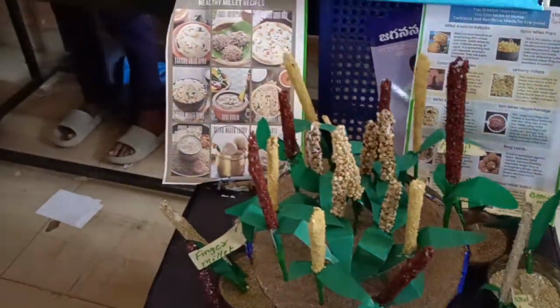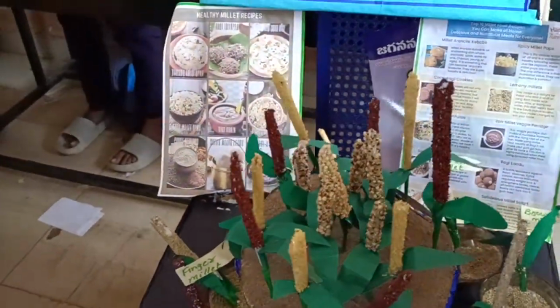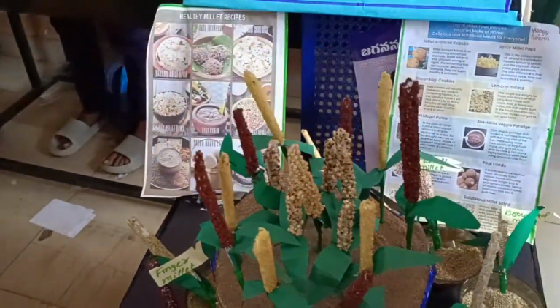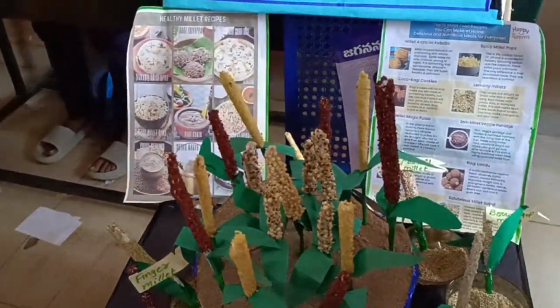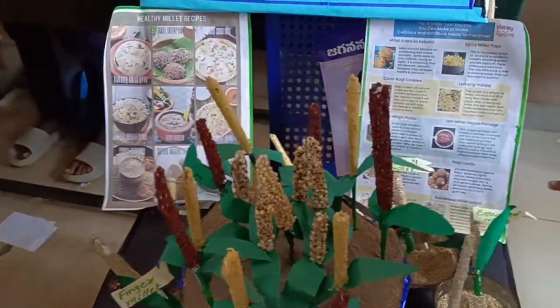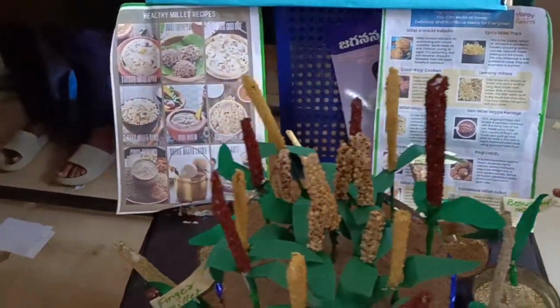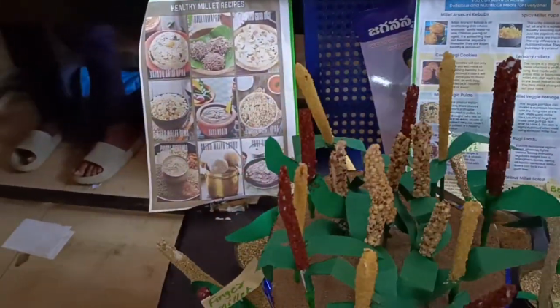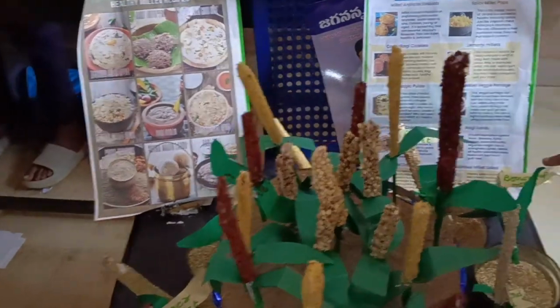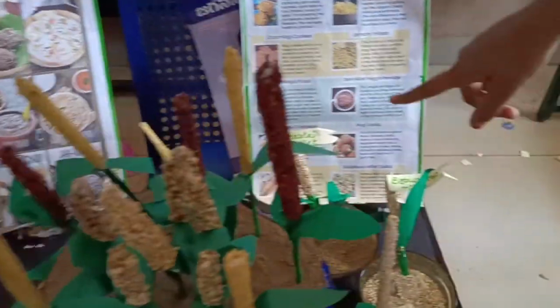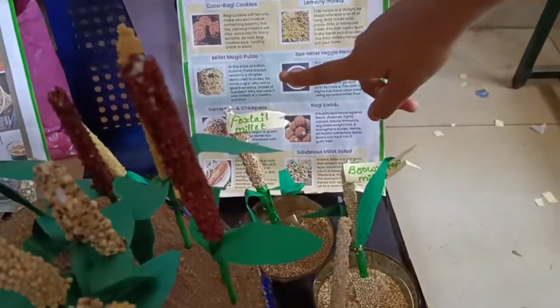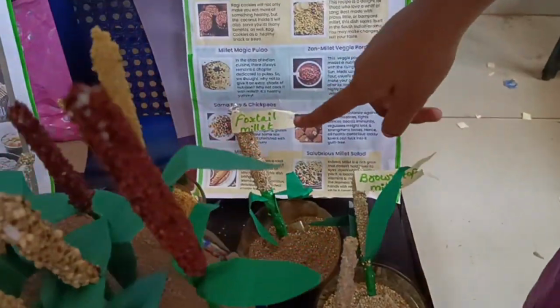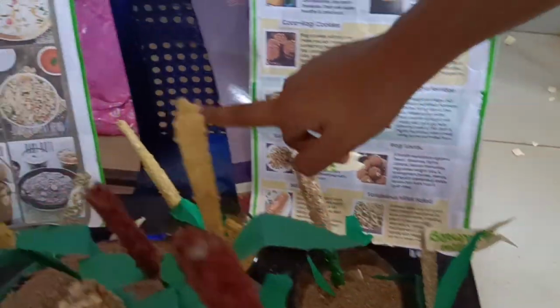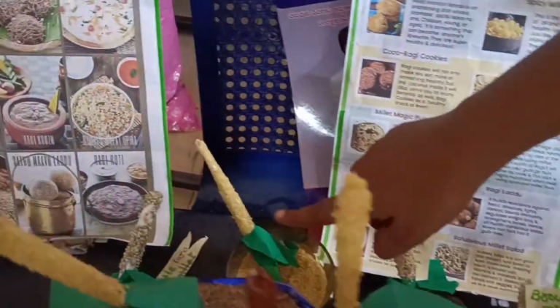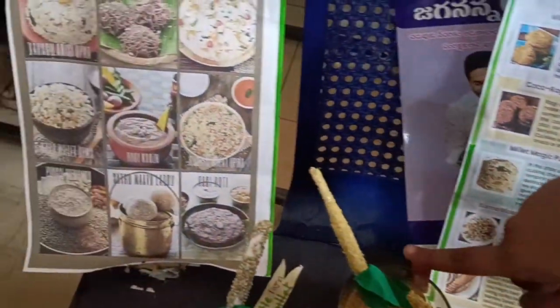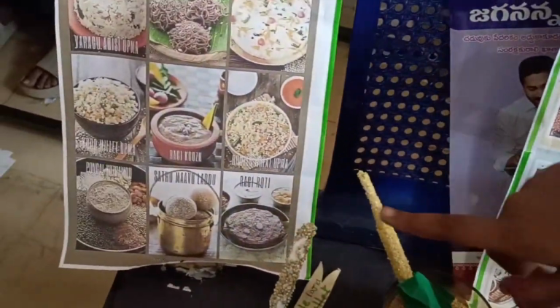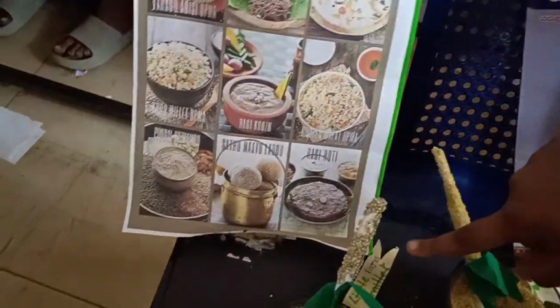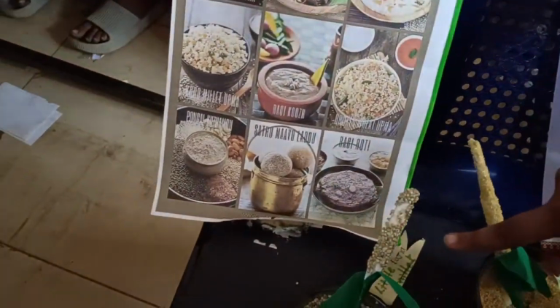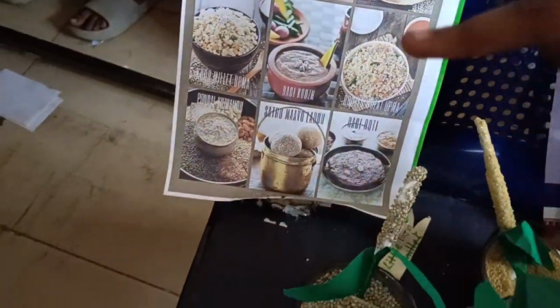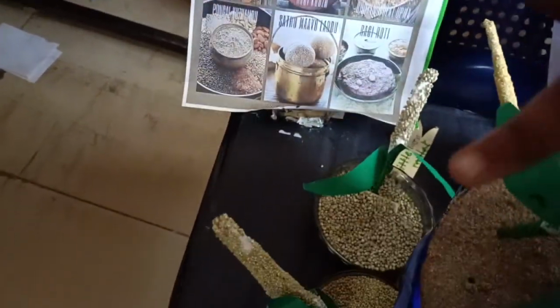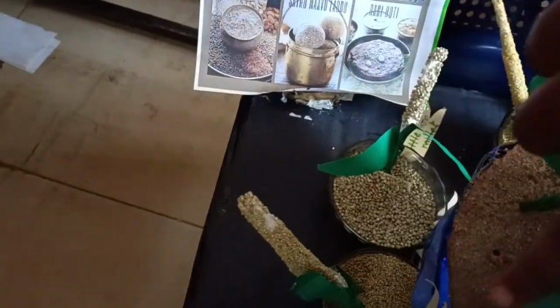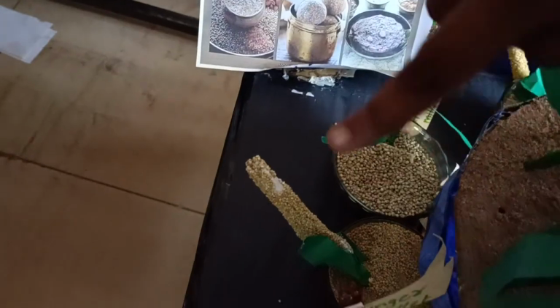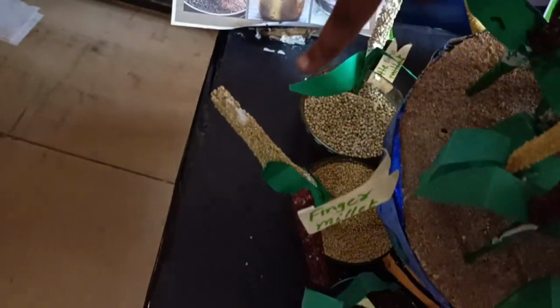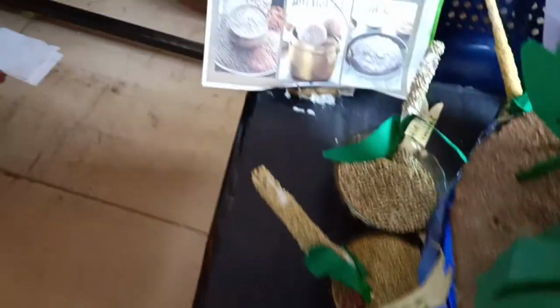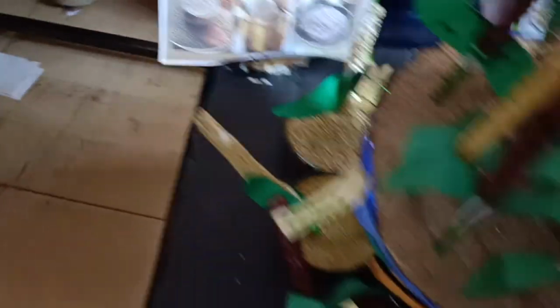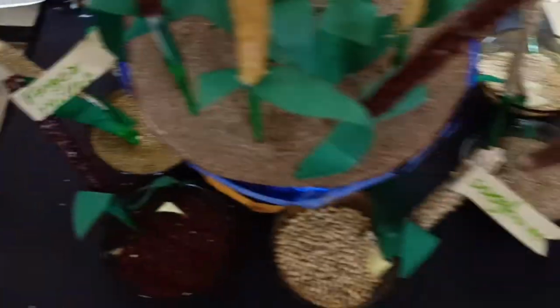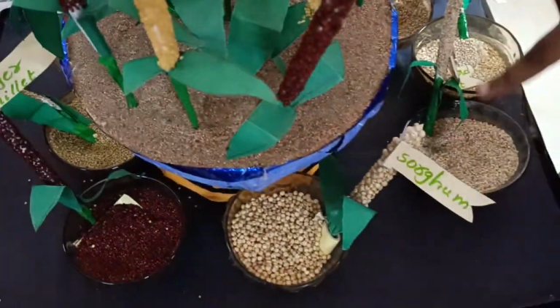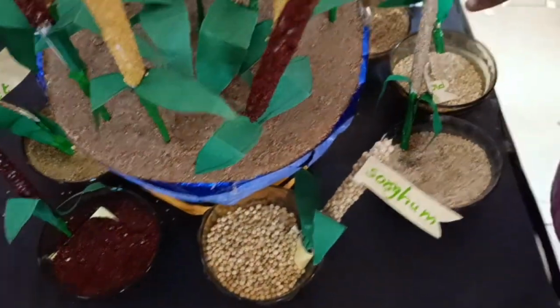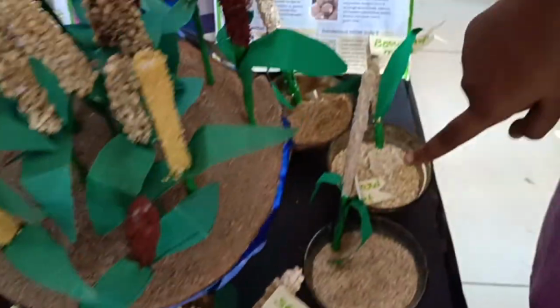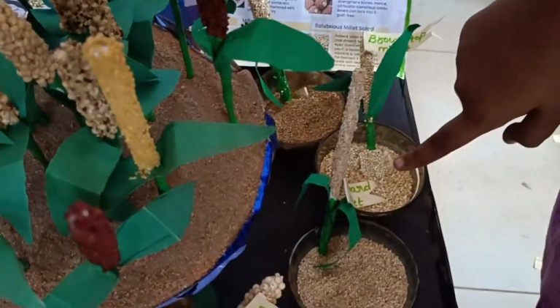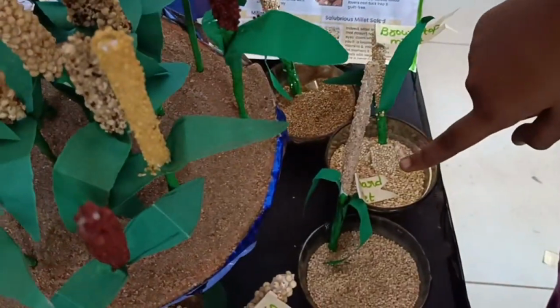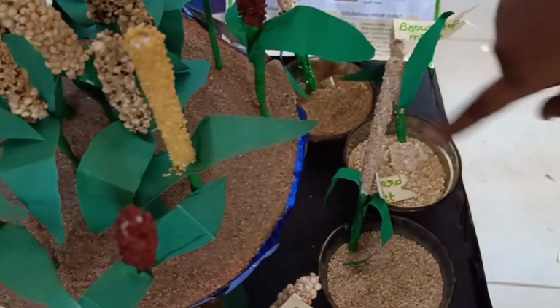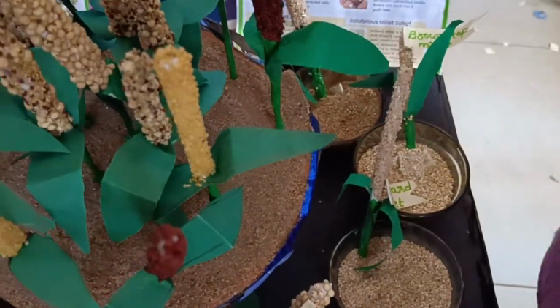Let's see that. It is brown-tum millet, fox-tail millet, little millet, bark millet, finger millet, small millet, sogra millet, bargain millet.